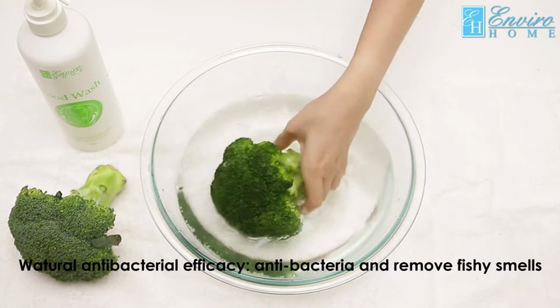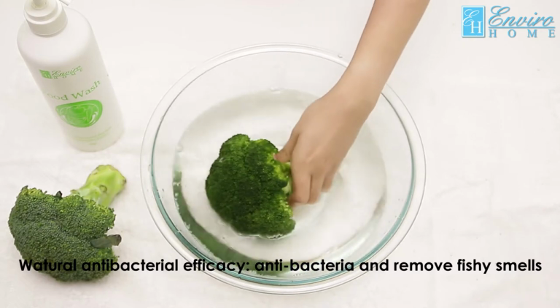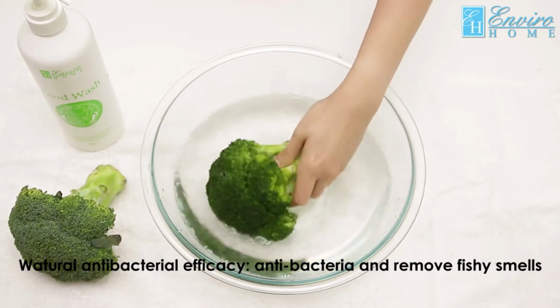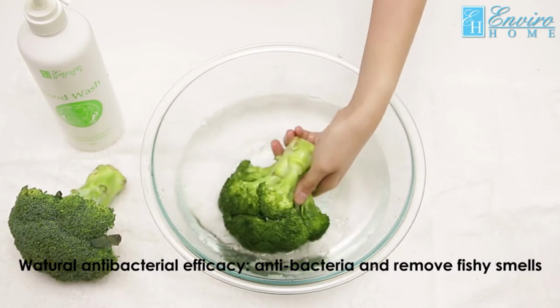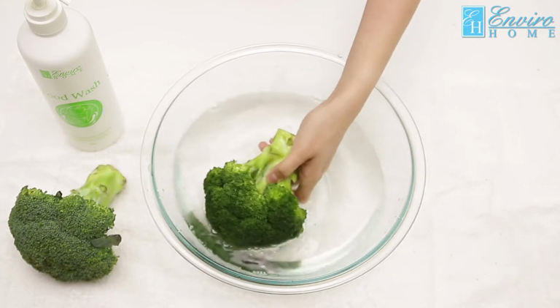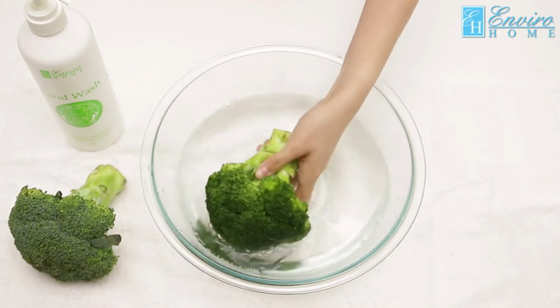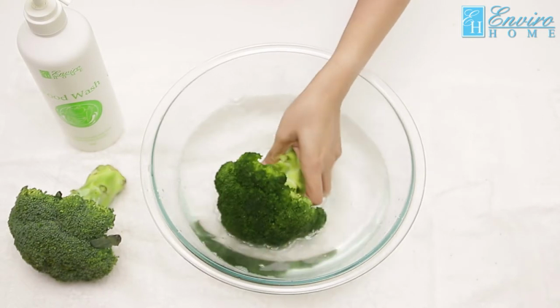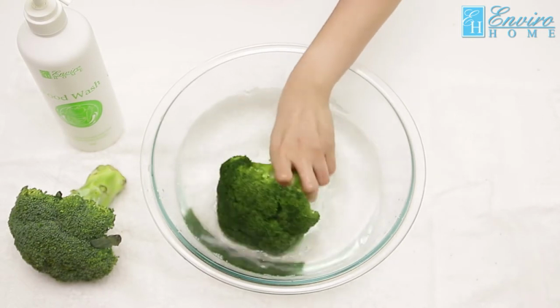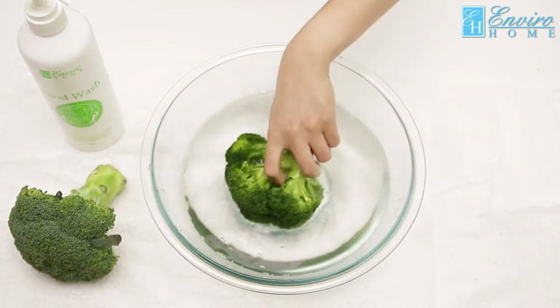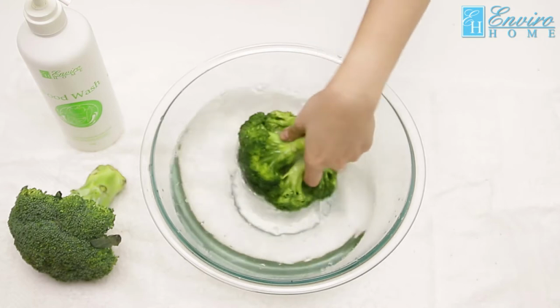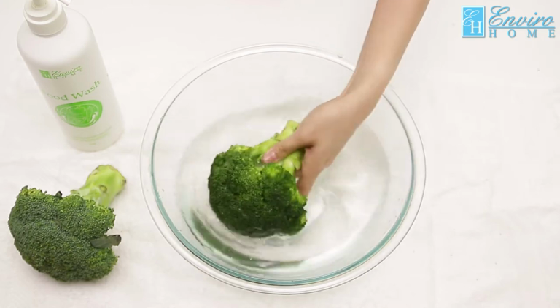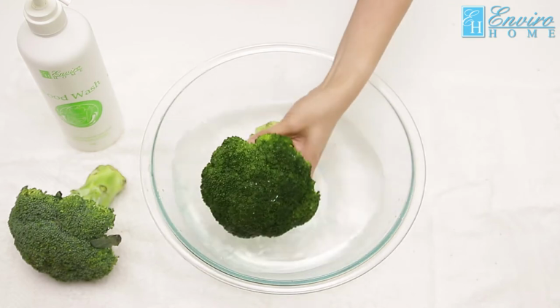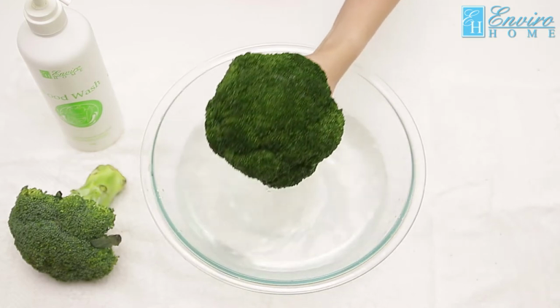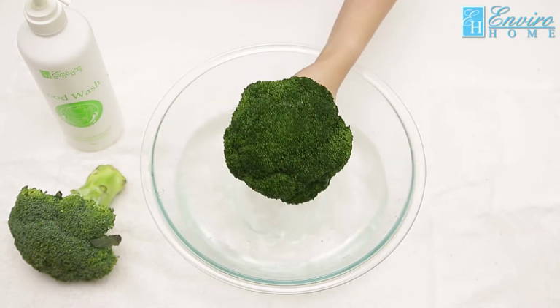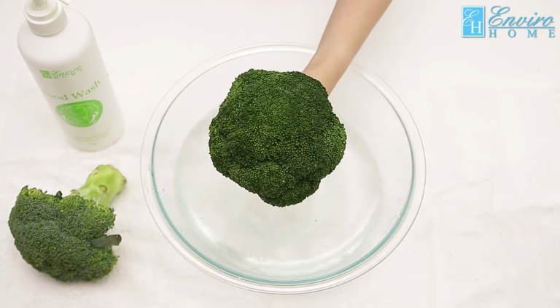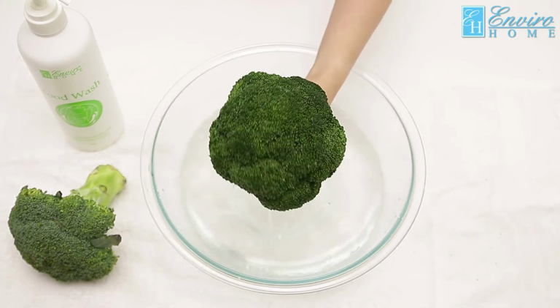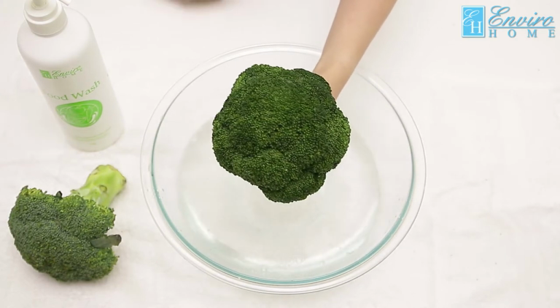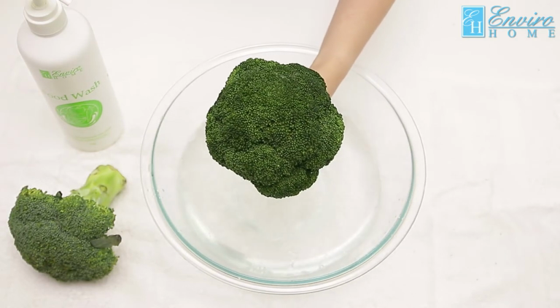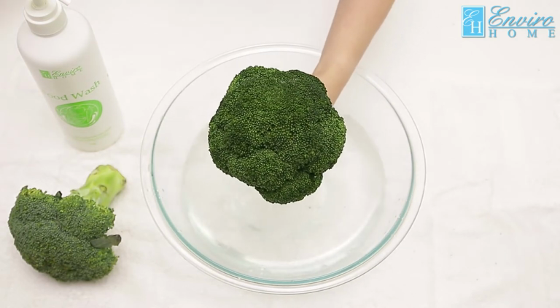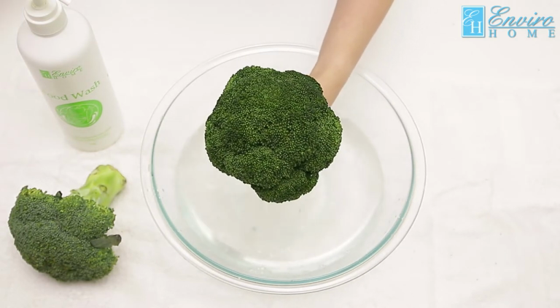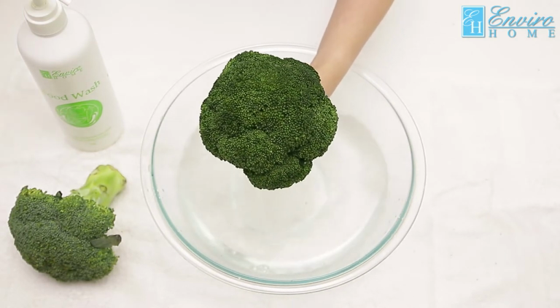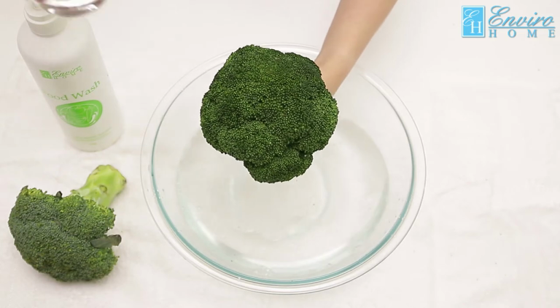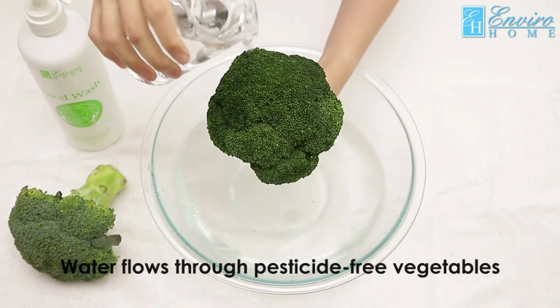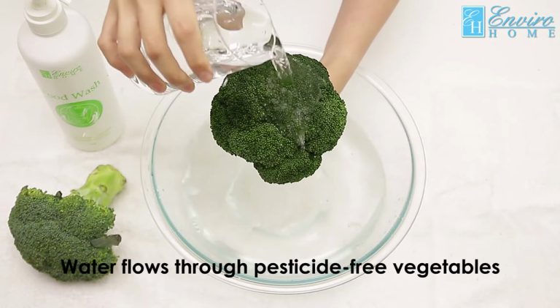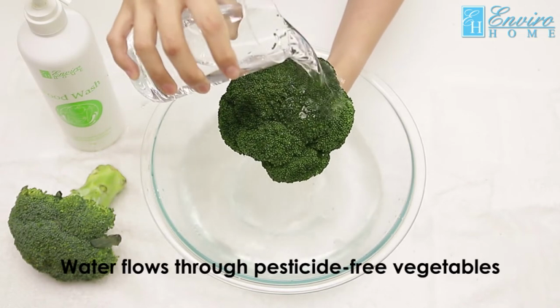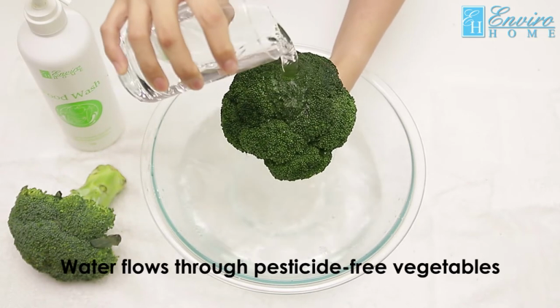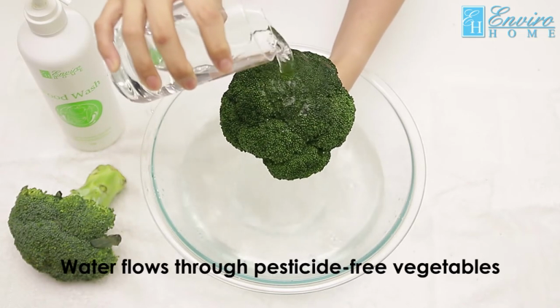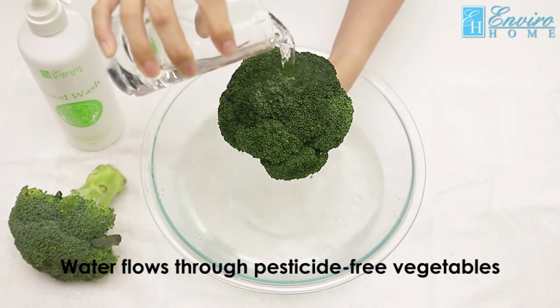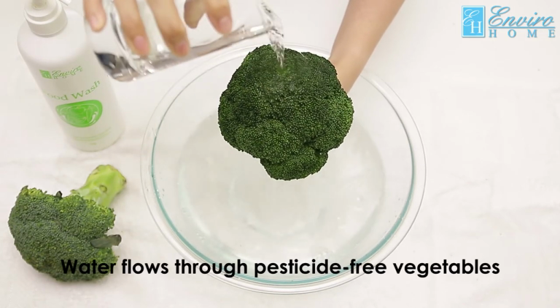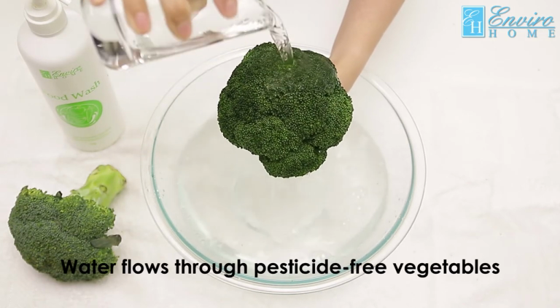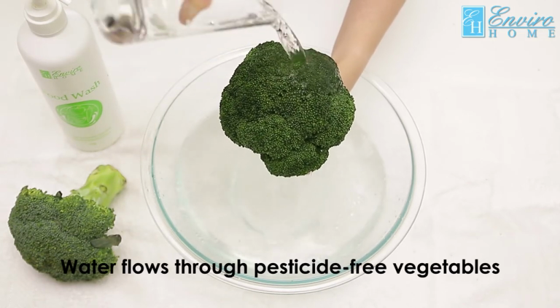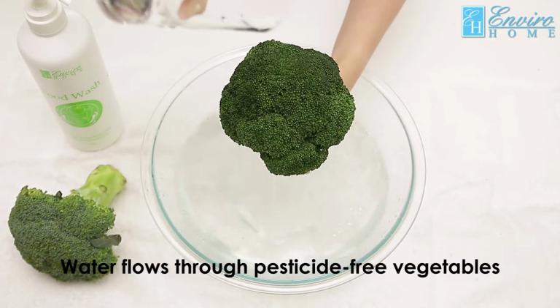Squeeze the right amount of Envira Home Food Wash into the water, then soak the broccoli for two to three minutes. Use water to rinse the broccoli — the water is able to flow through, showing that the pesticides are thoroughly broken down.